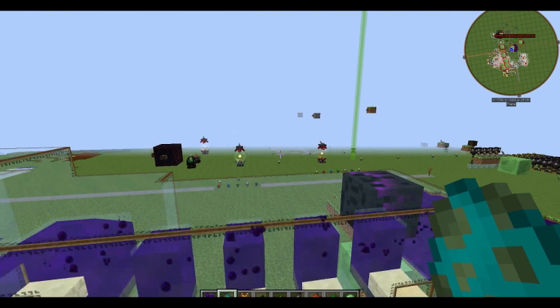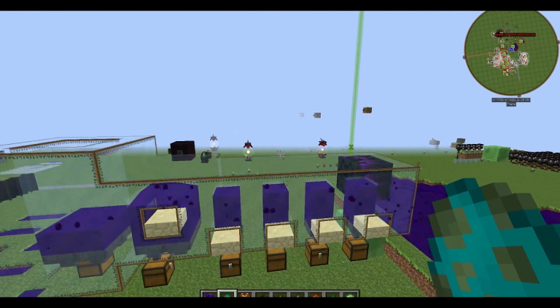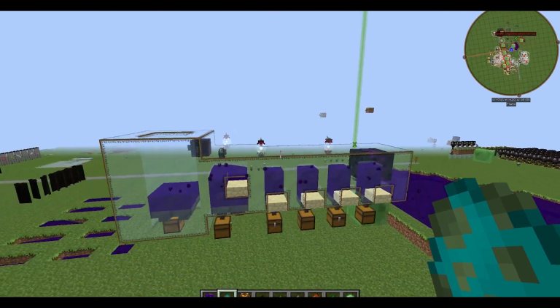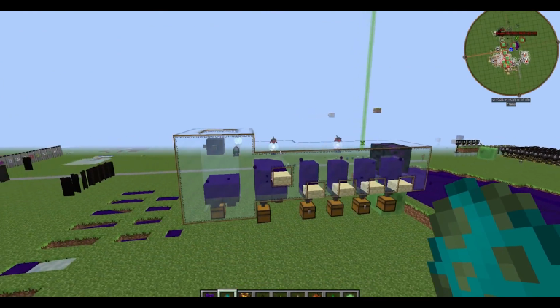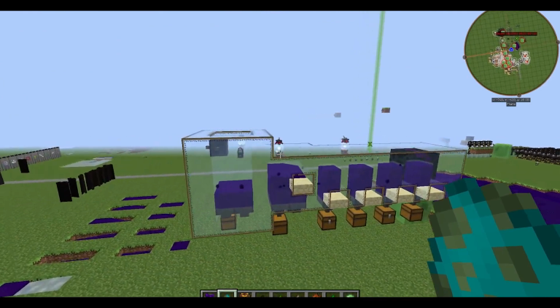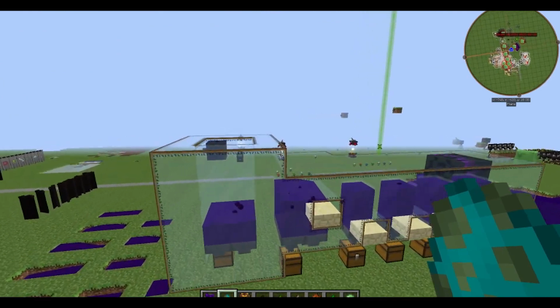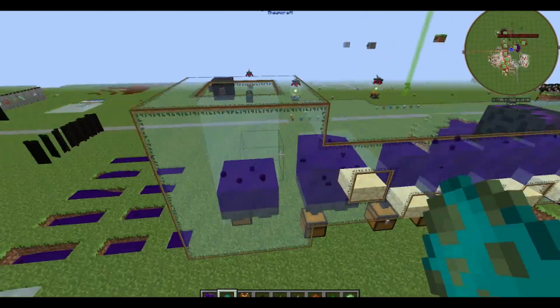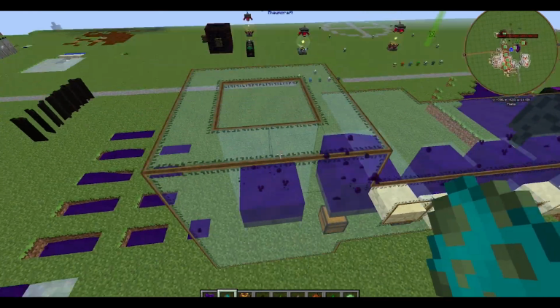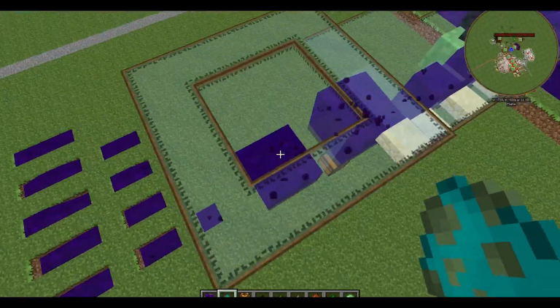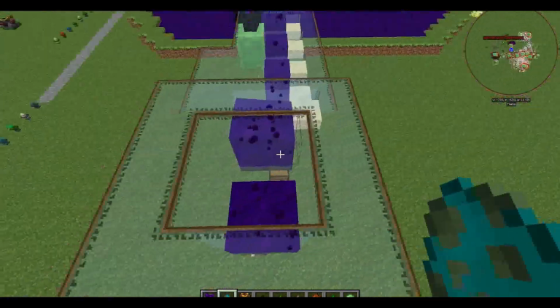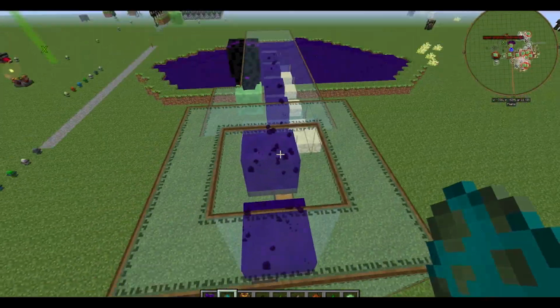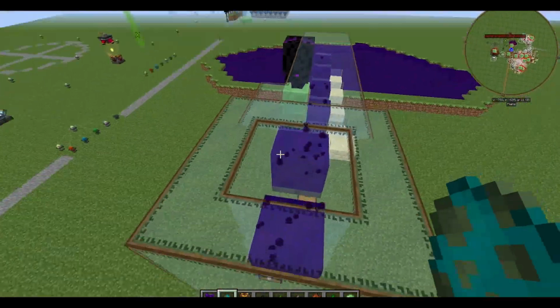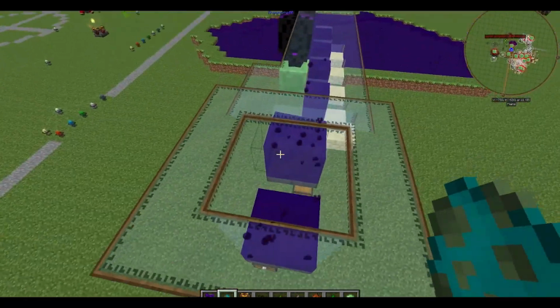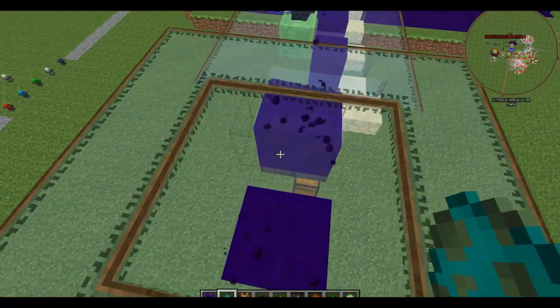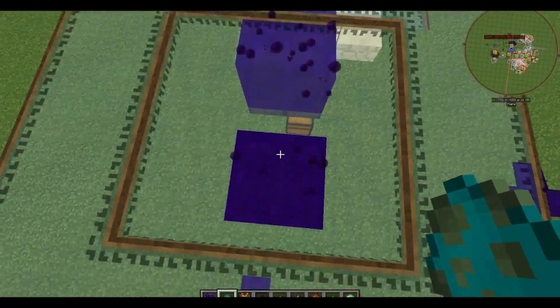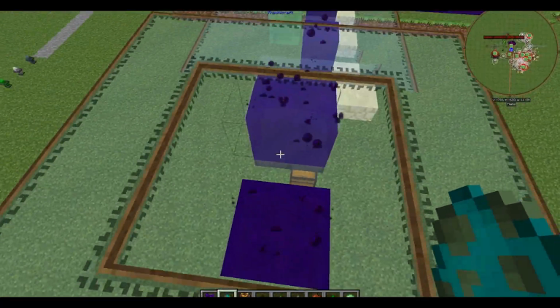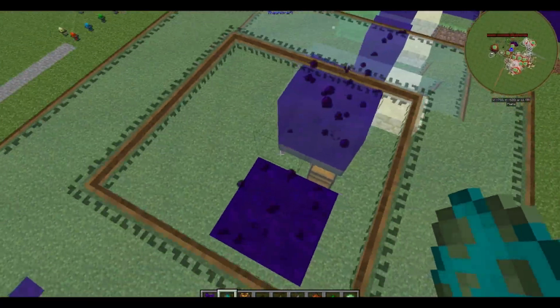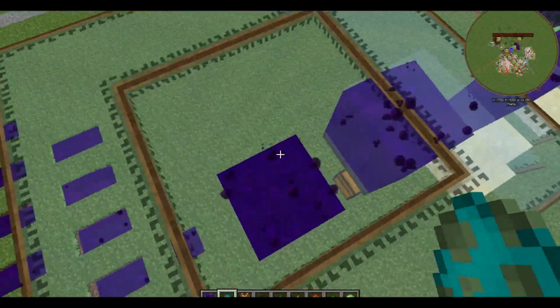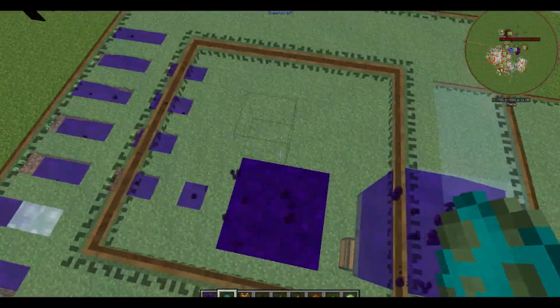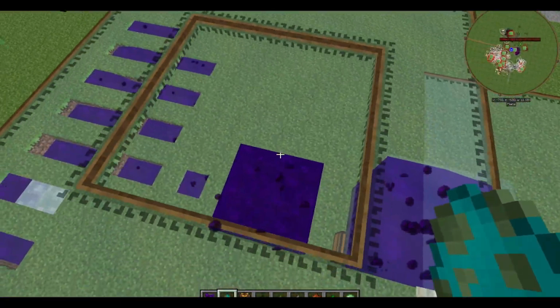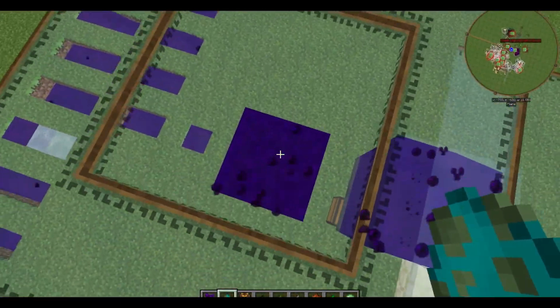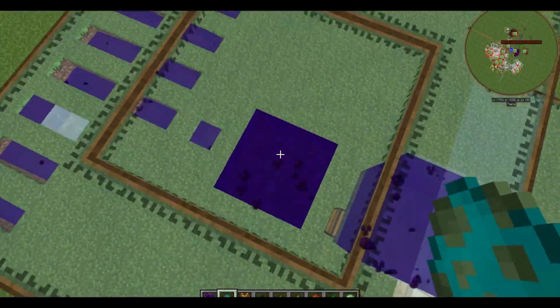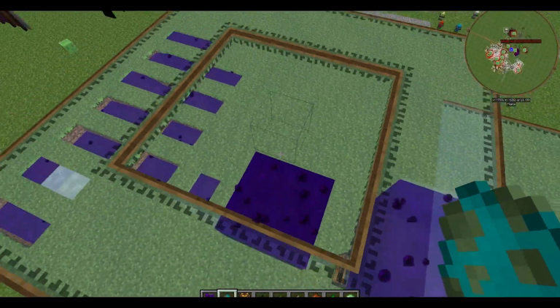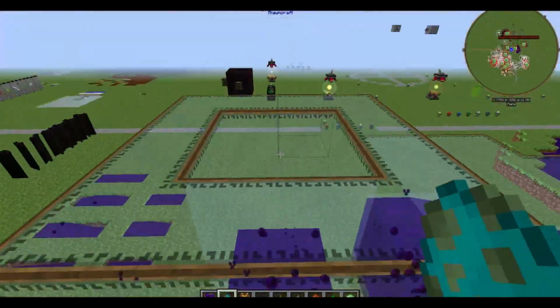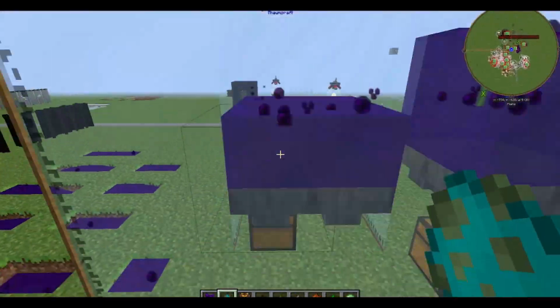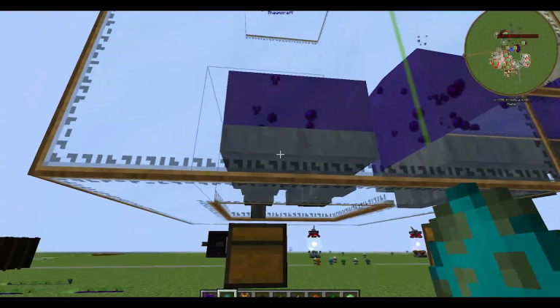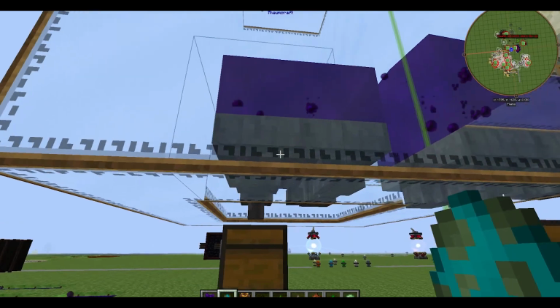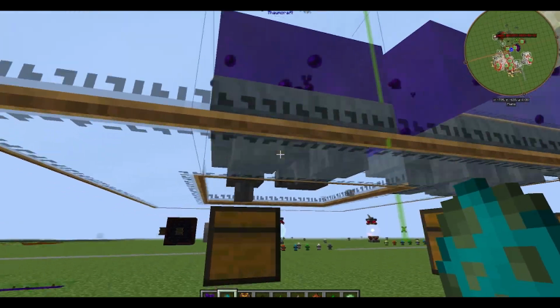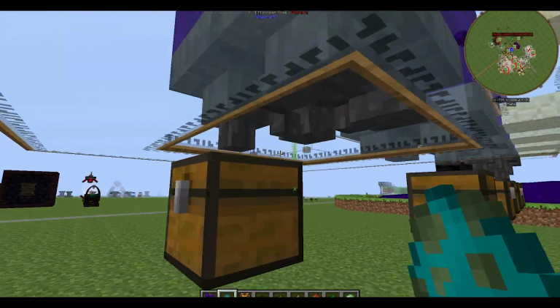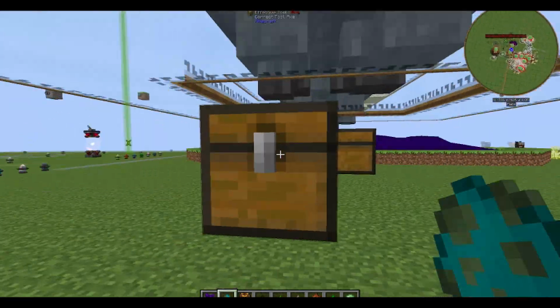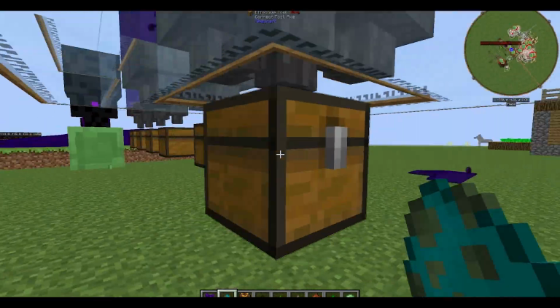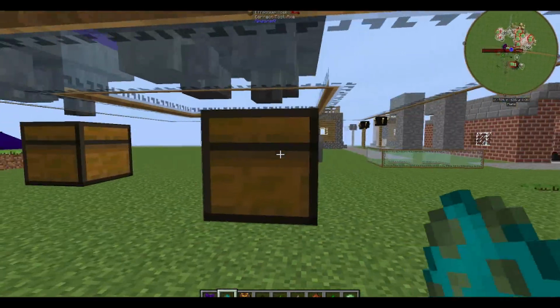Some unusual mobs. You can just build a normal mob trap that sends enemies down to a space that looks like this, kill them, and just collect everything with a hopper.